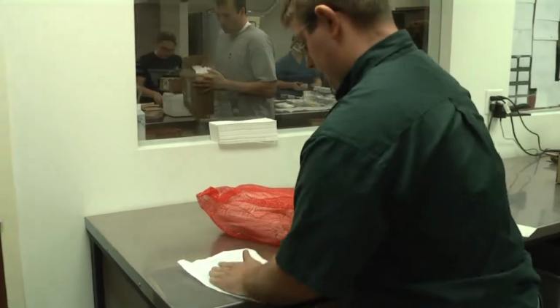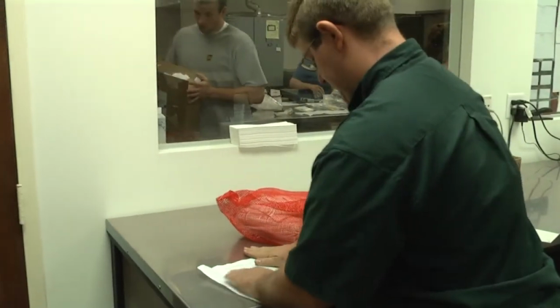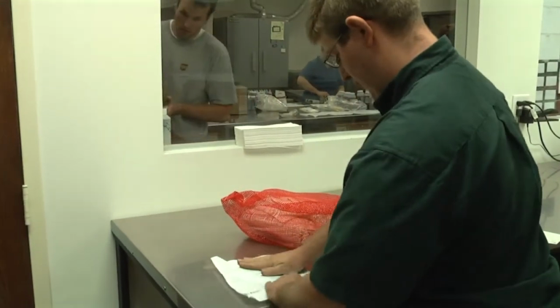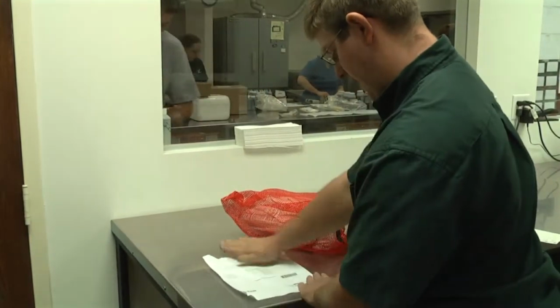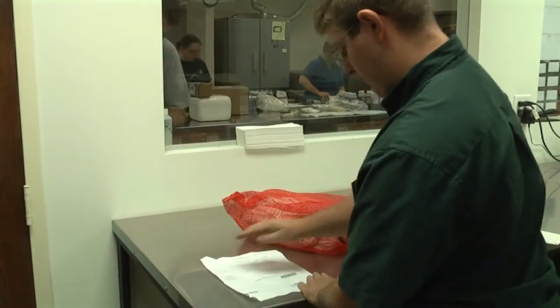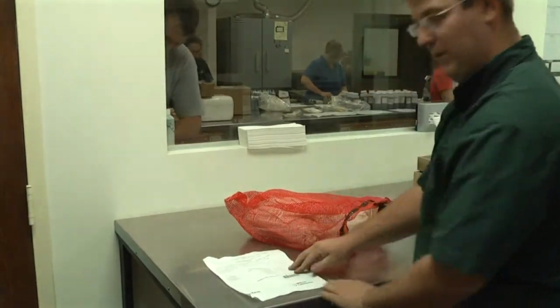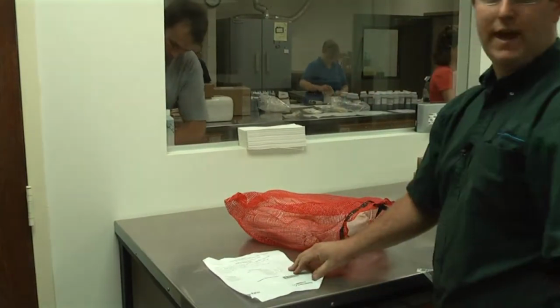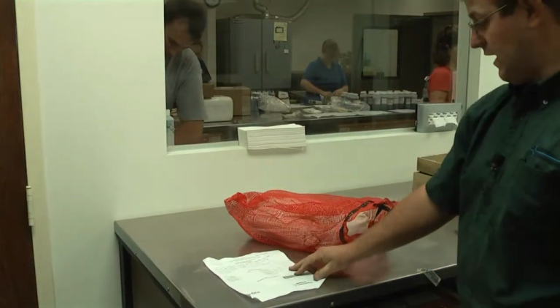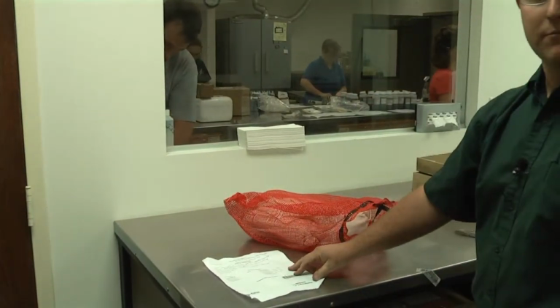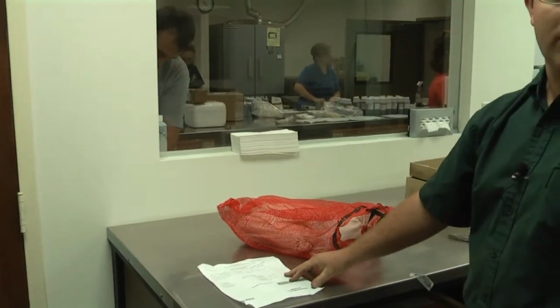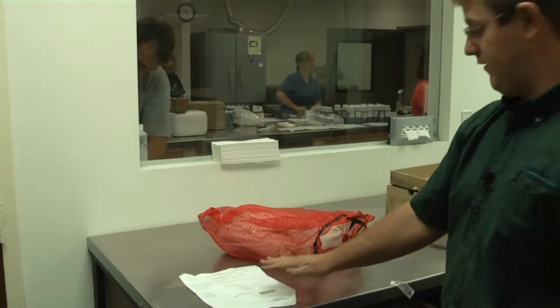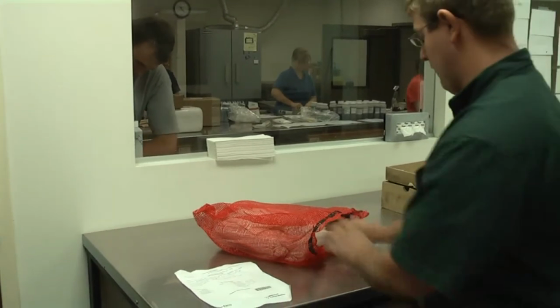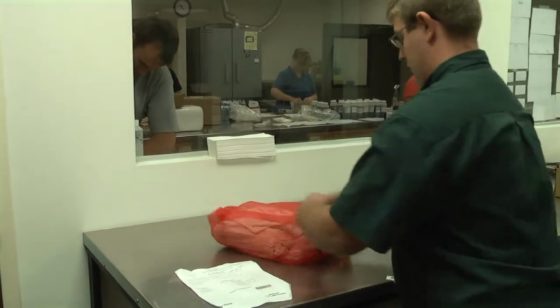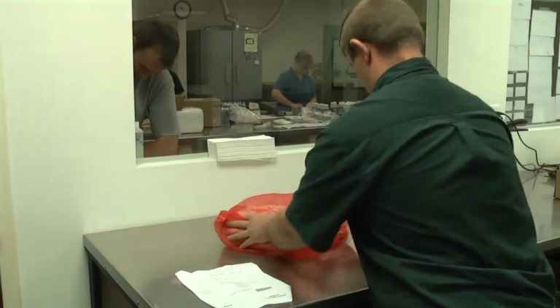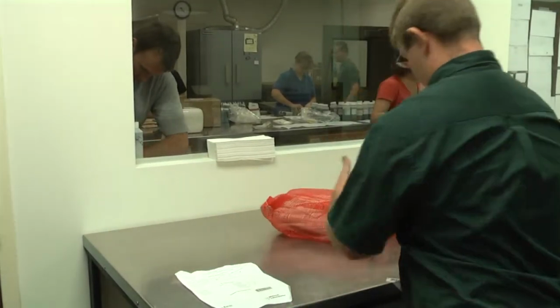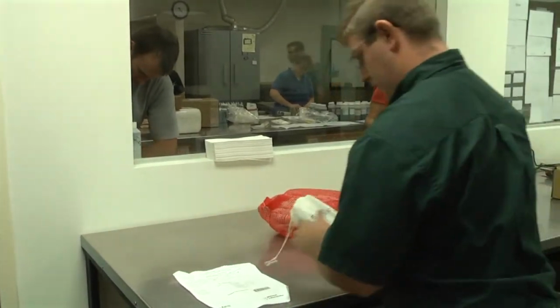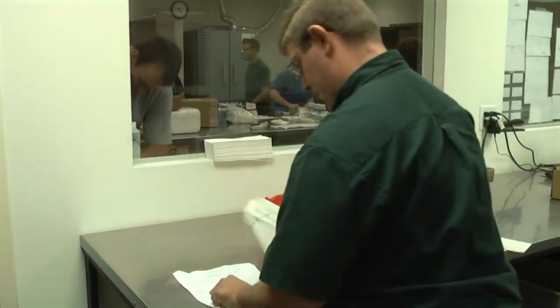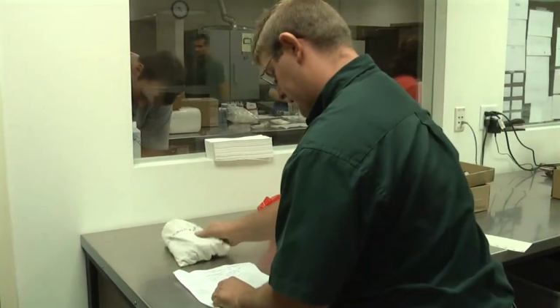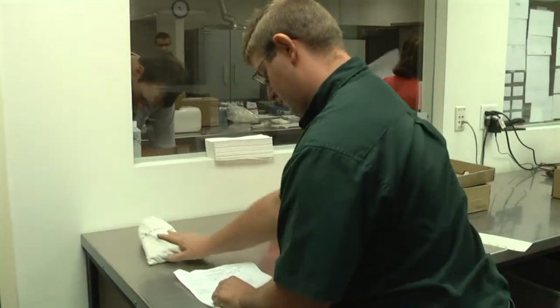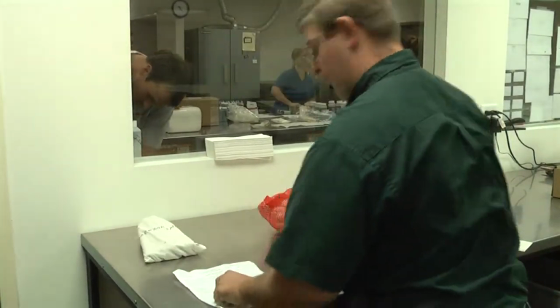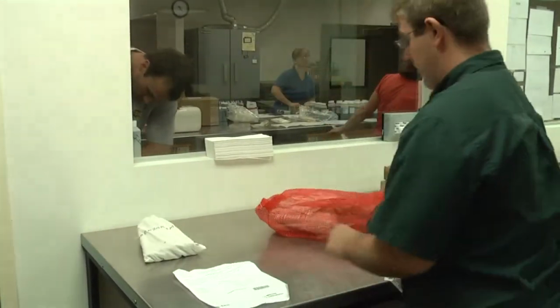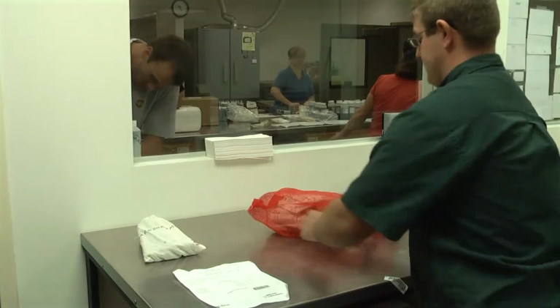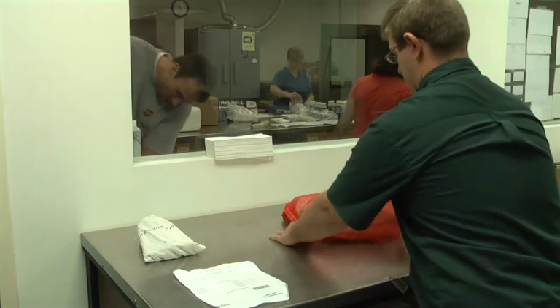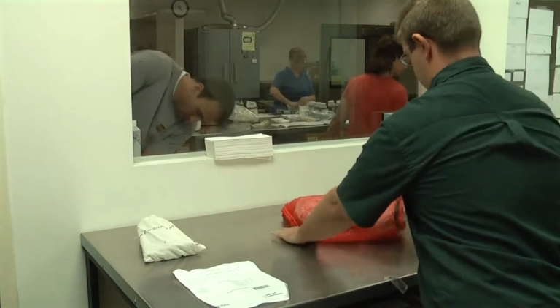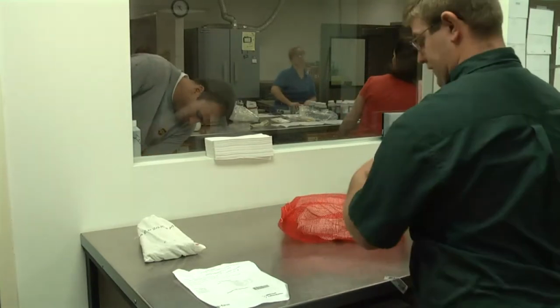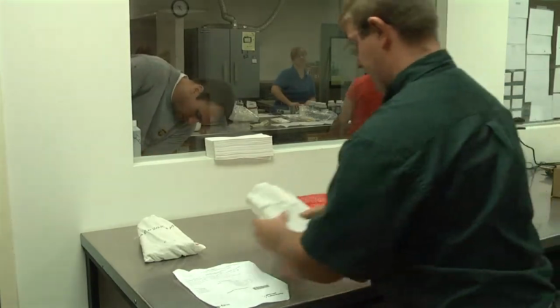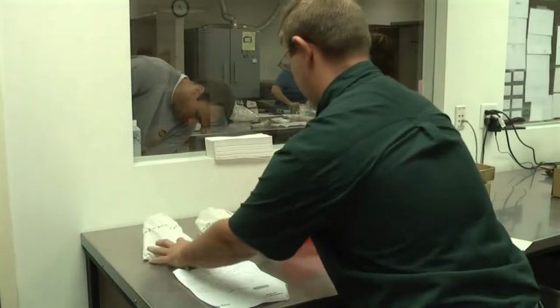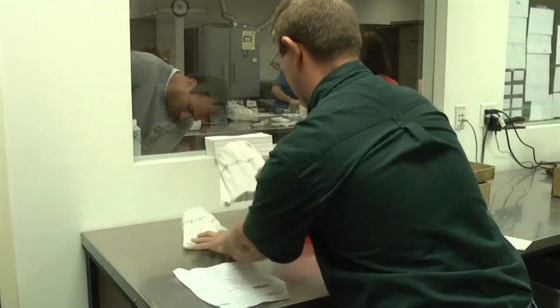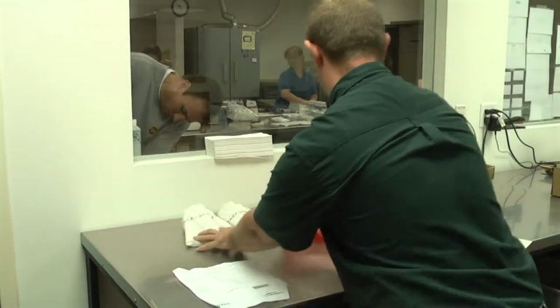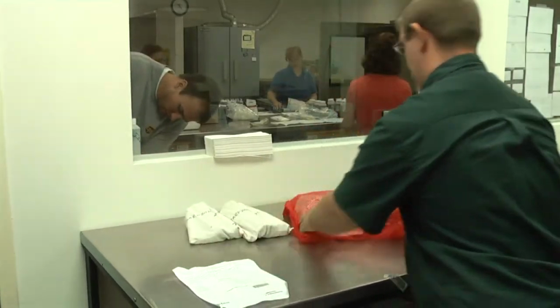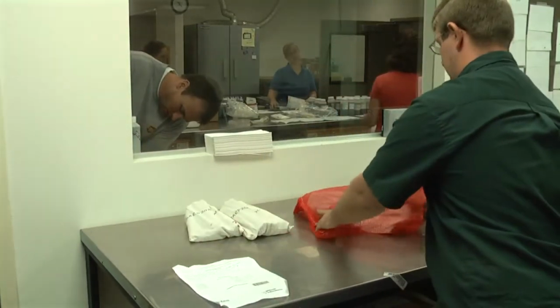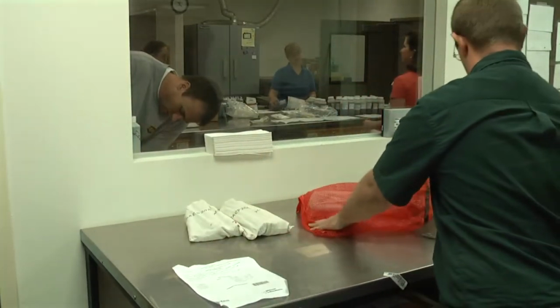This is the pre-made paperwork with our Midwest Labs auto-submit number on the paperwork. It appears that there are one through four samples on this particular field ID, and what we're going to do is lay them out one through four.